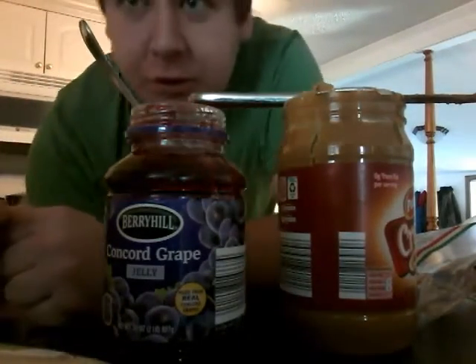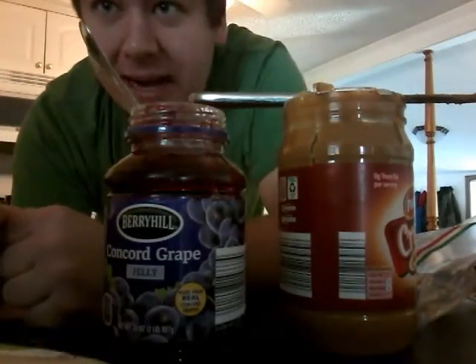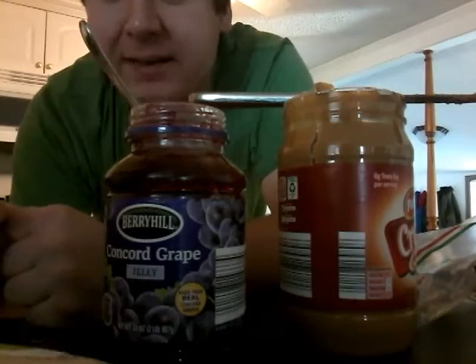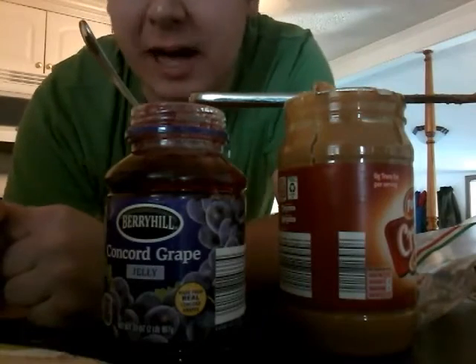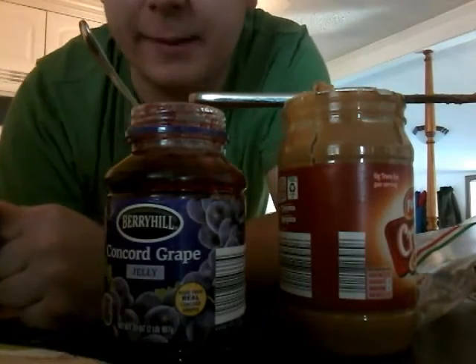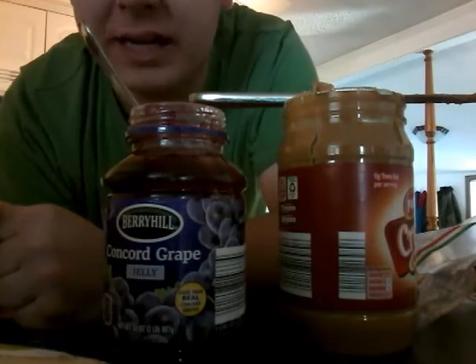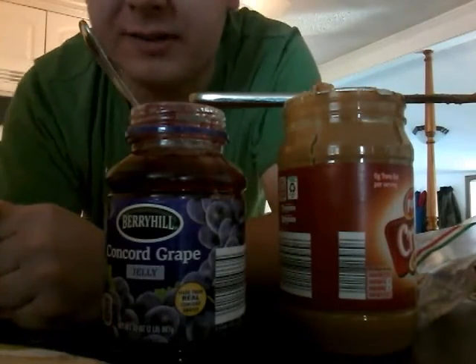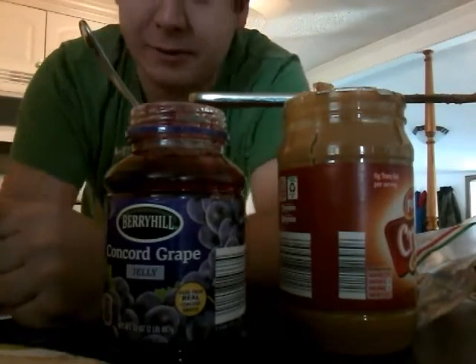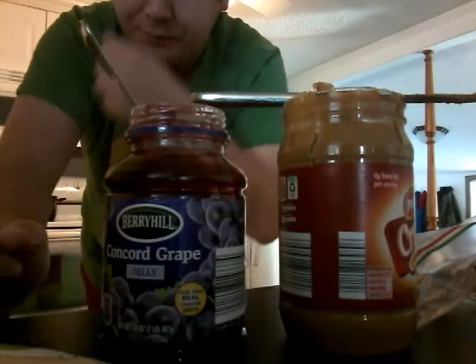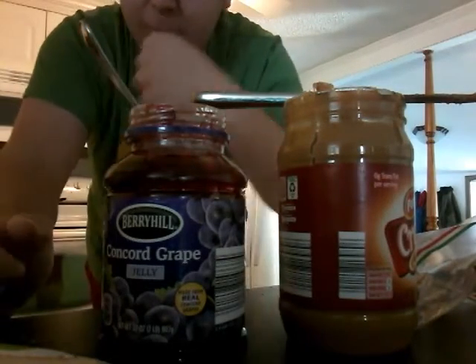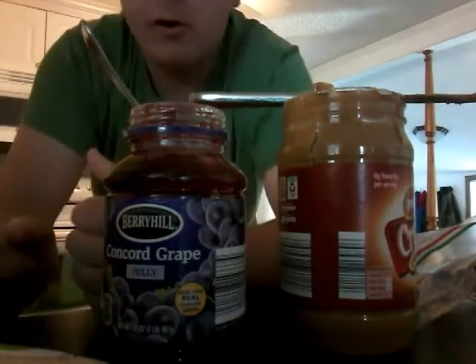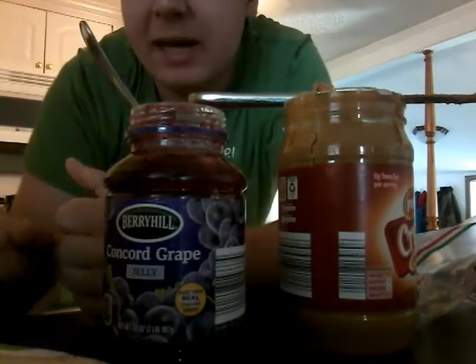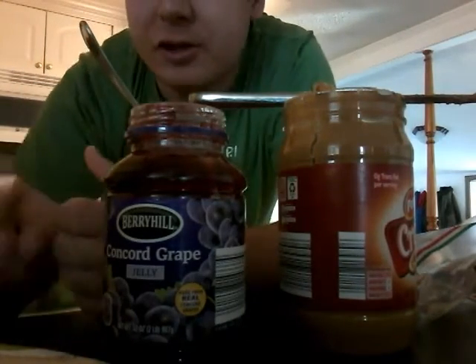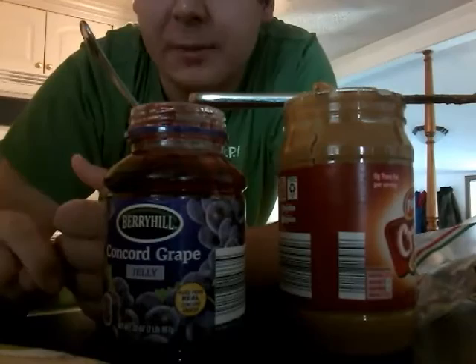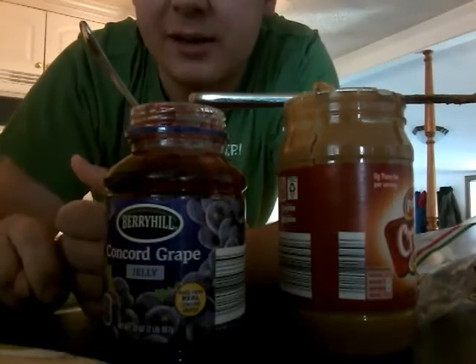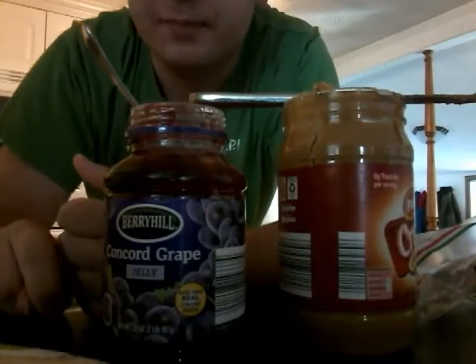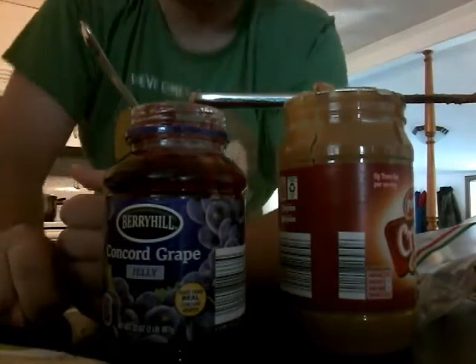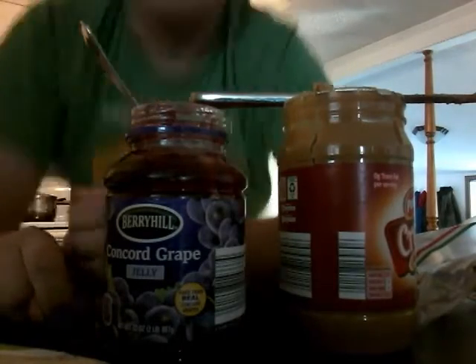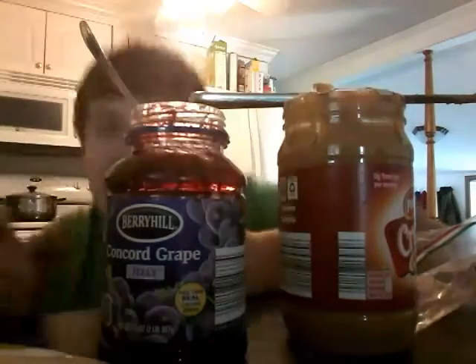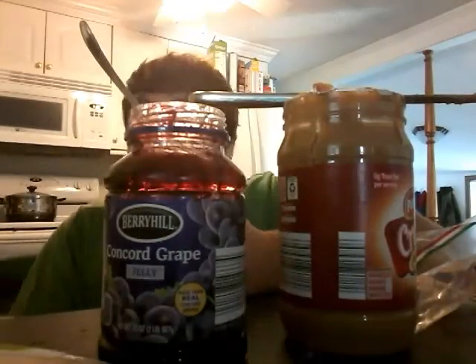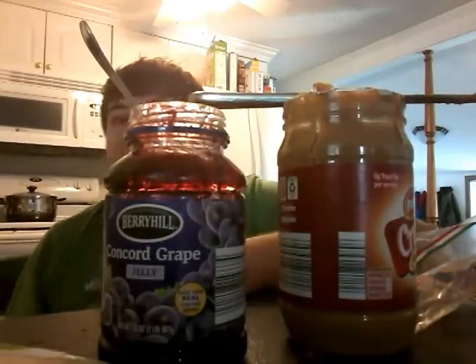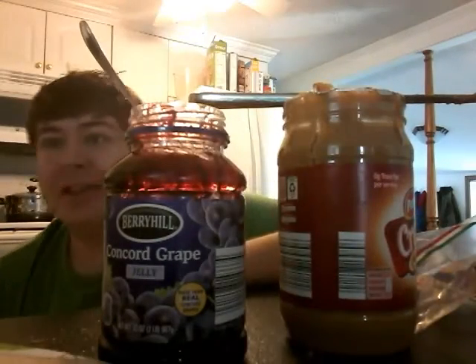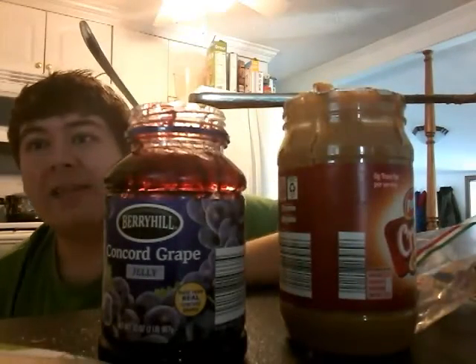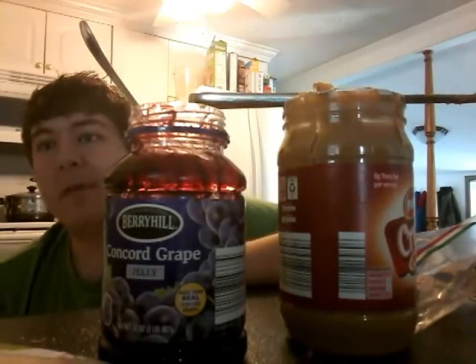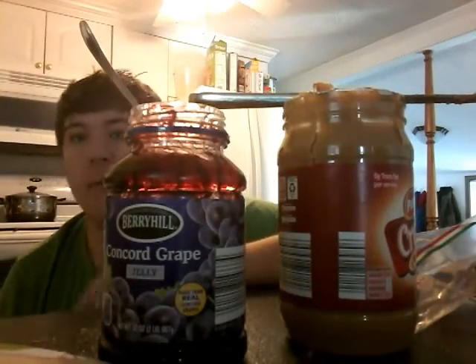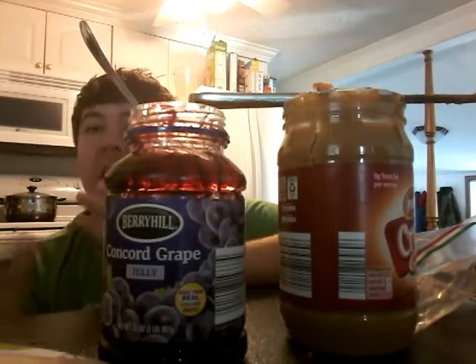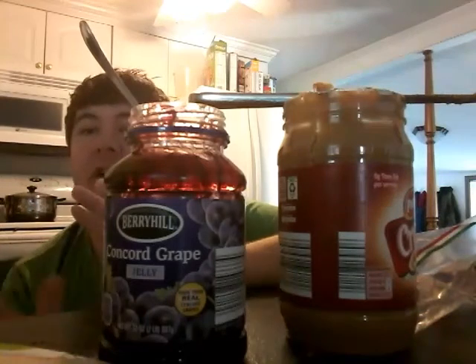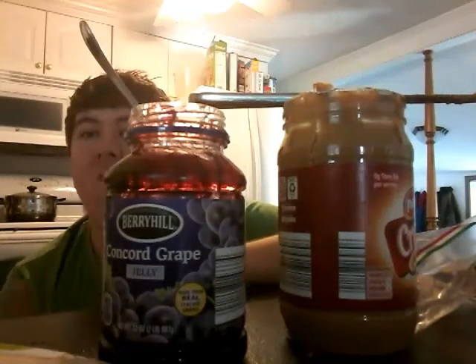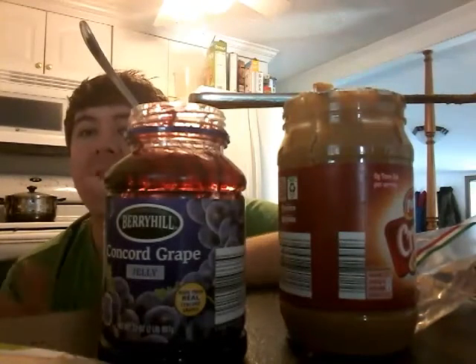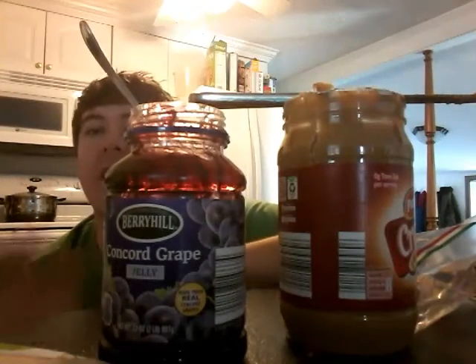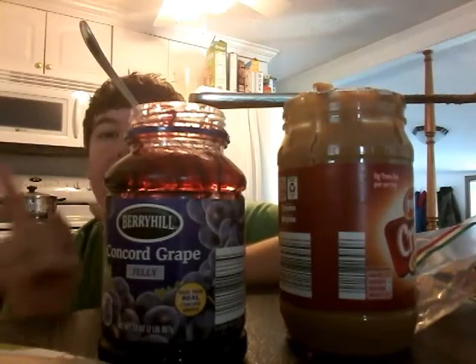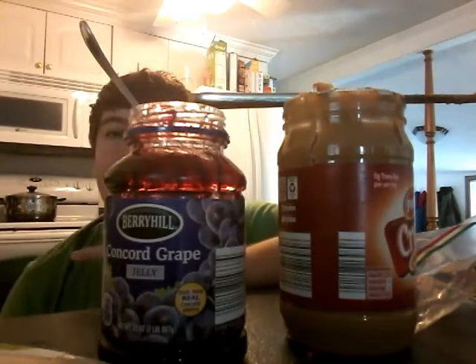Tune in next week to learn how to make a bologna and cheese sandwich. I might even show you how to make a toasted peanut butter and jelly sandwich — I think you guys might be ready, but you gotta work on your game and practice at home.